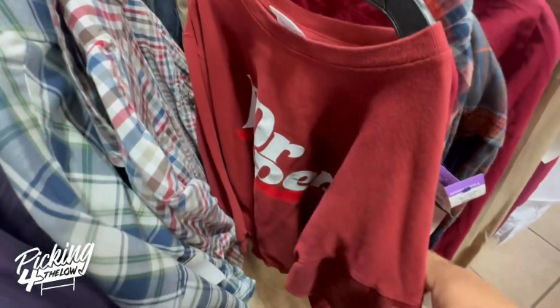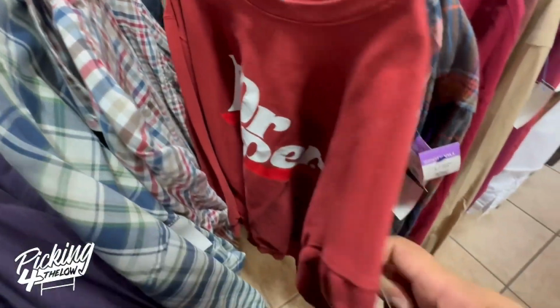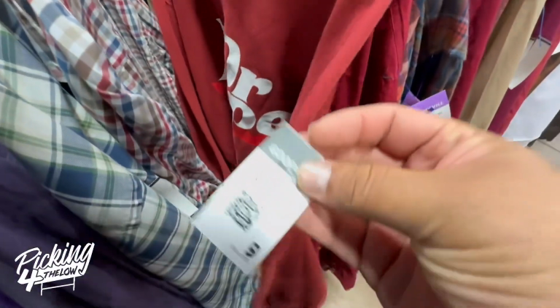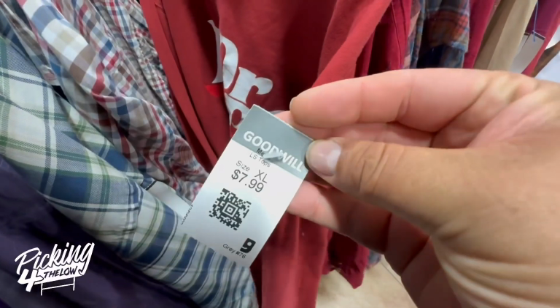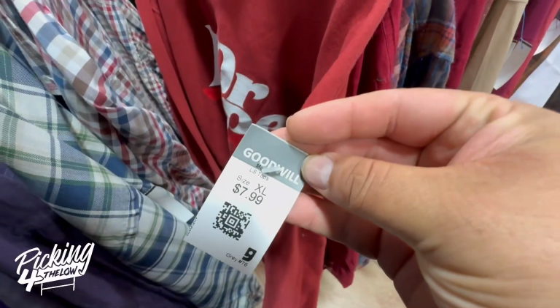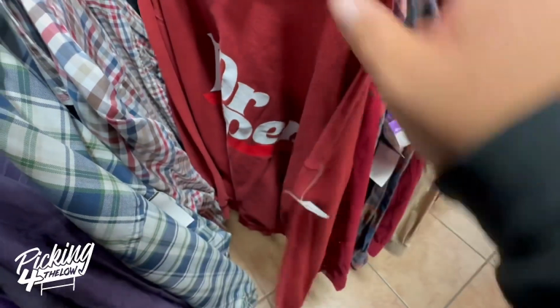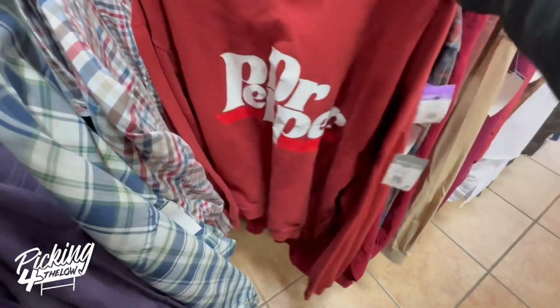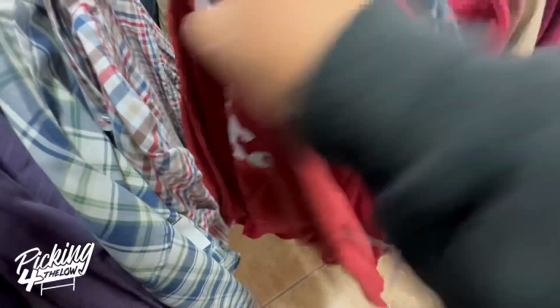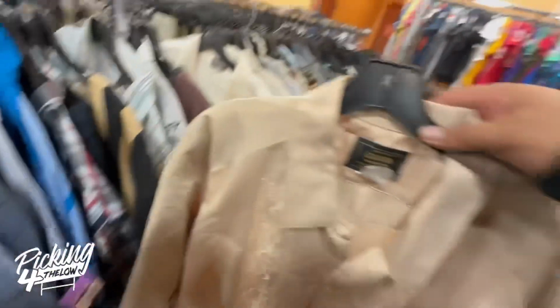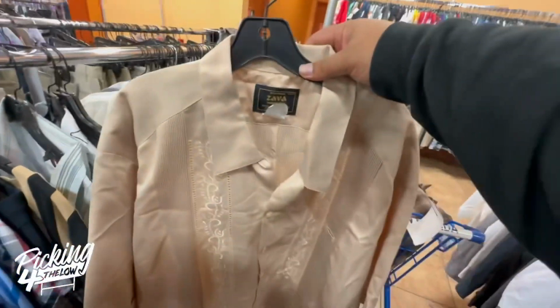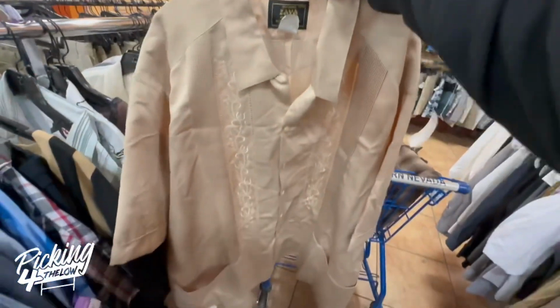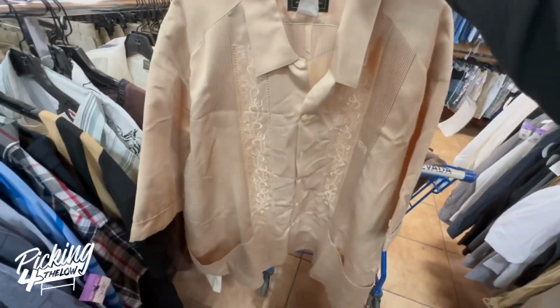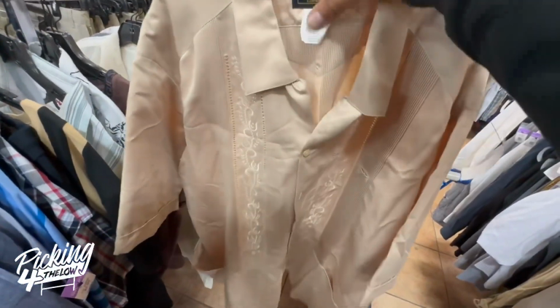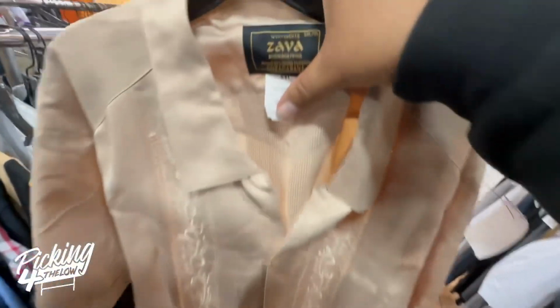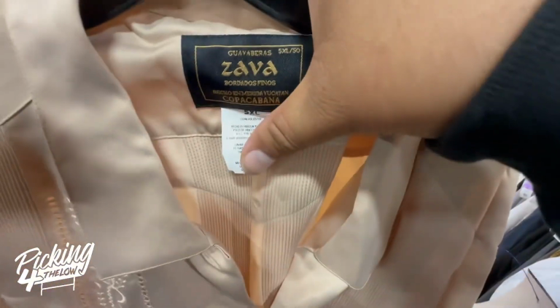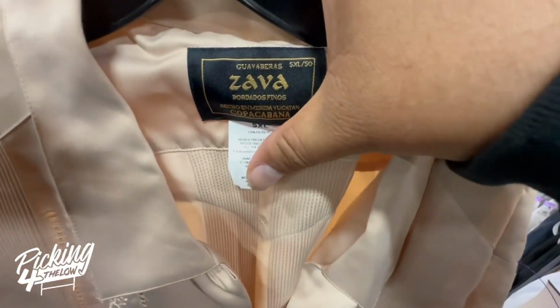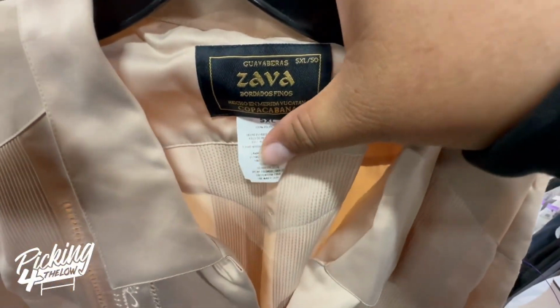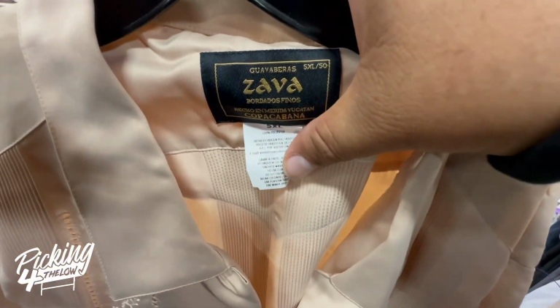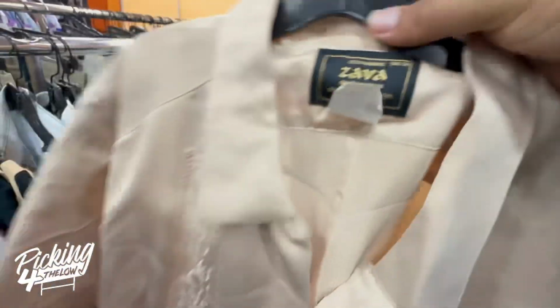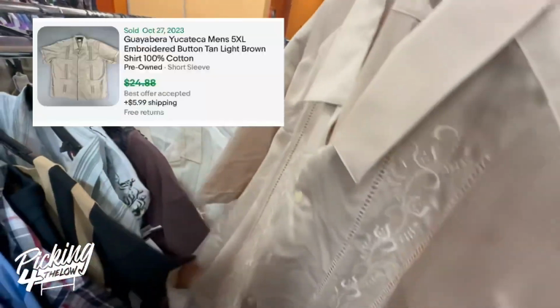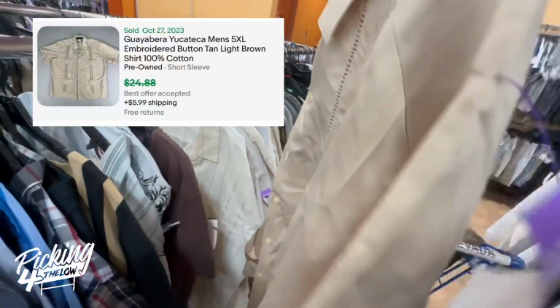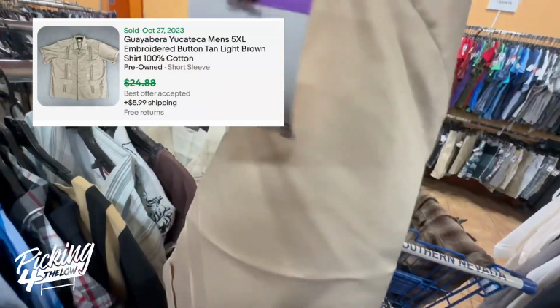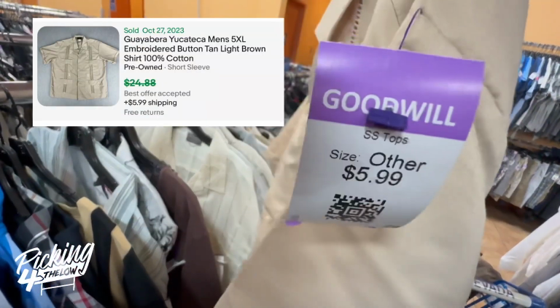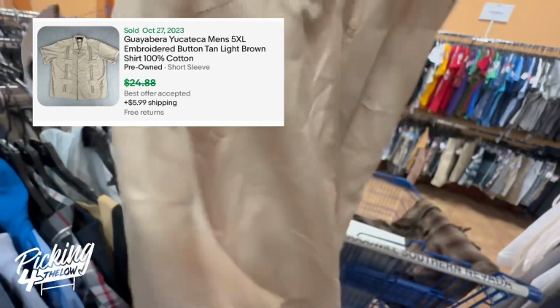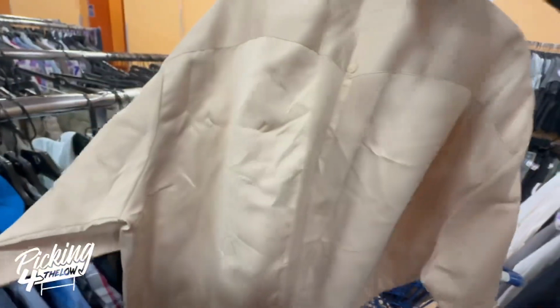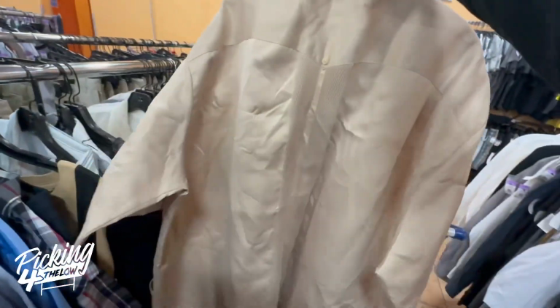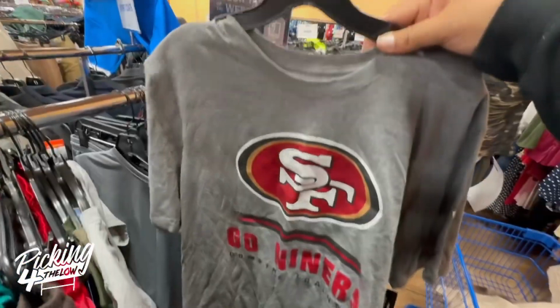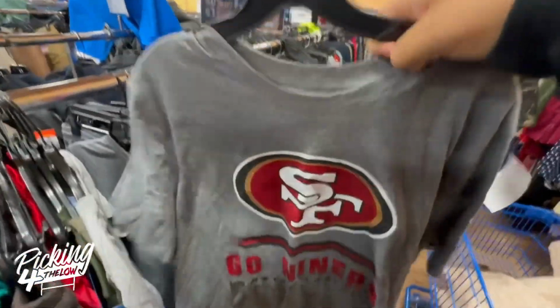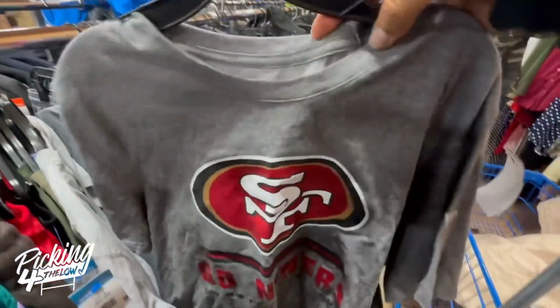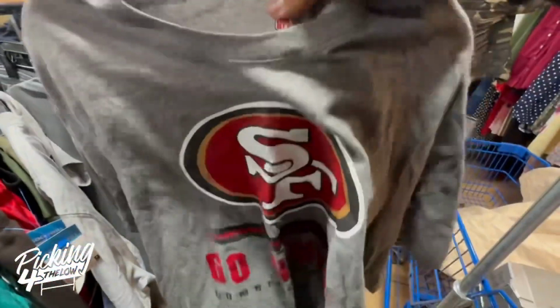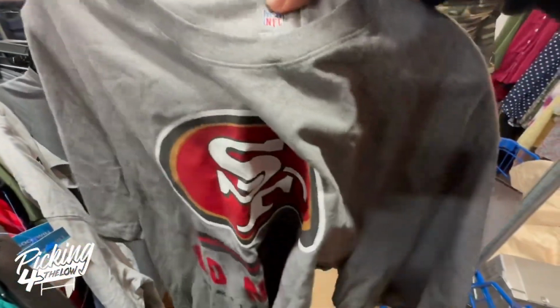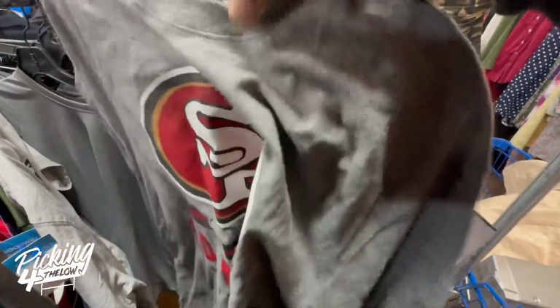I was also checking out this Dr. Pepper crew neck sweater priced at $8. I didn't get it though, because it would probably sell for only around $10 or $12. But I did pick up this Guayabera — it's a 5XL, big and tall, made in Yucatan. I've never seen a Guayabera in 5XL, so I definitely picked it up.